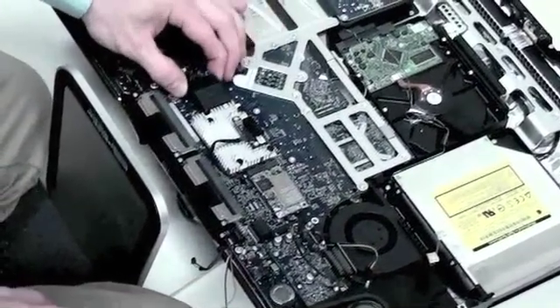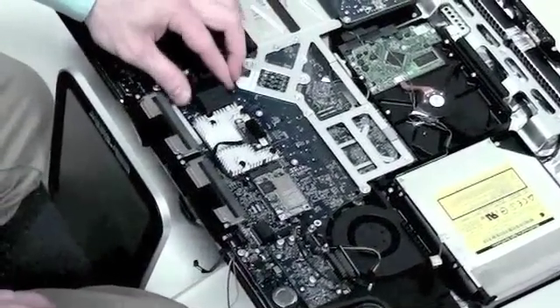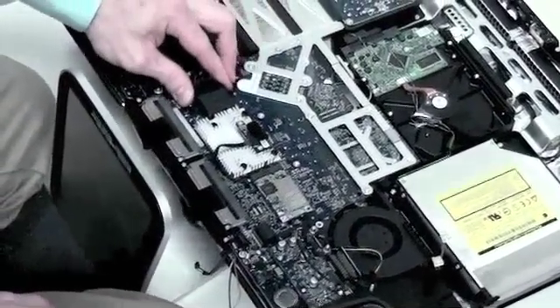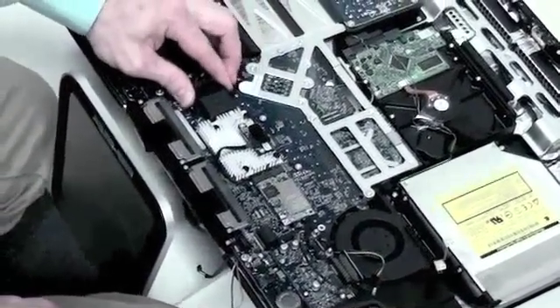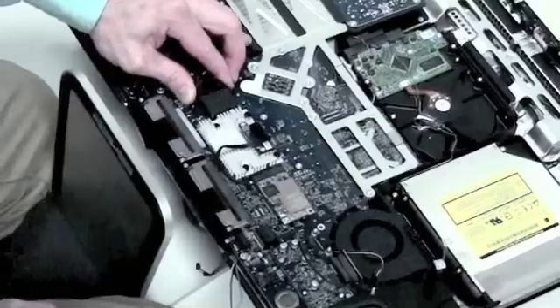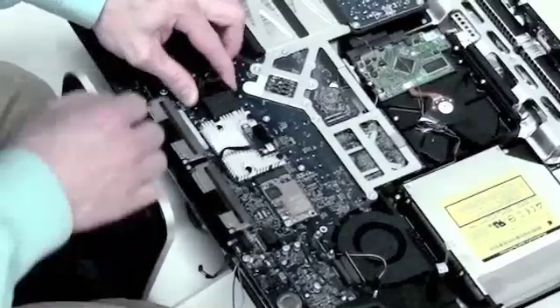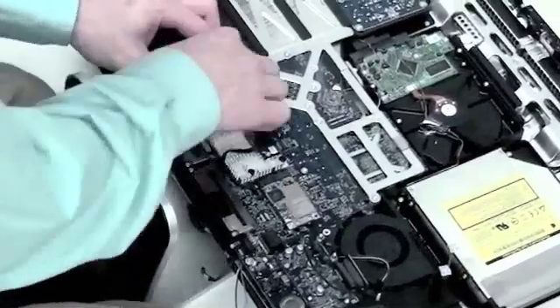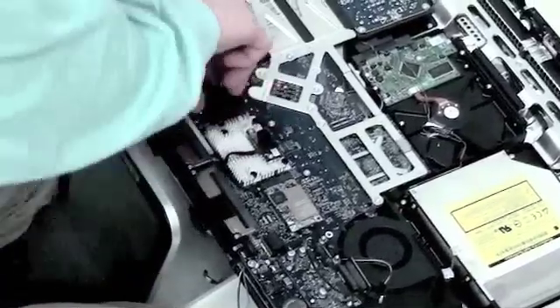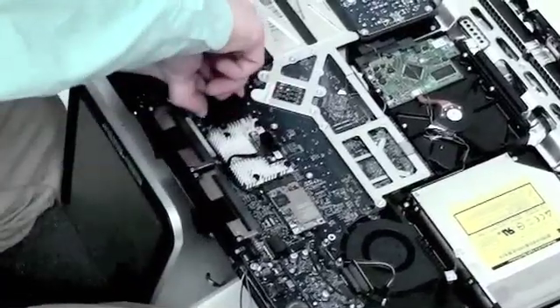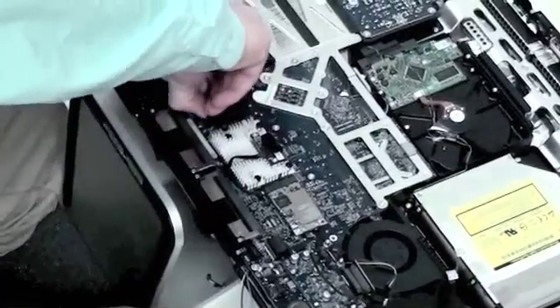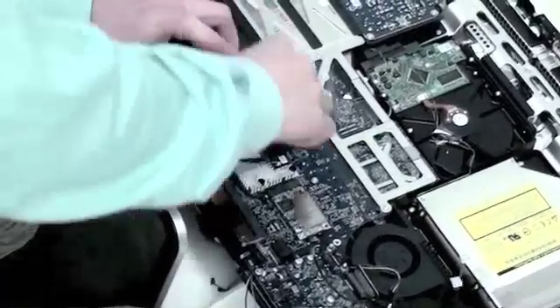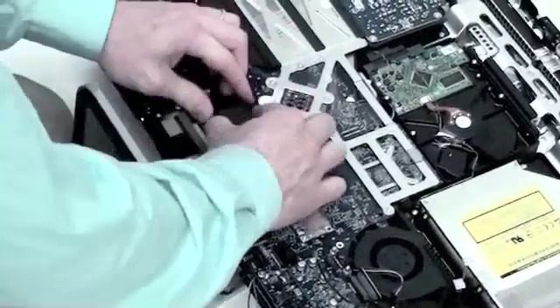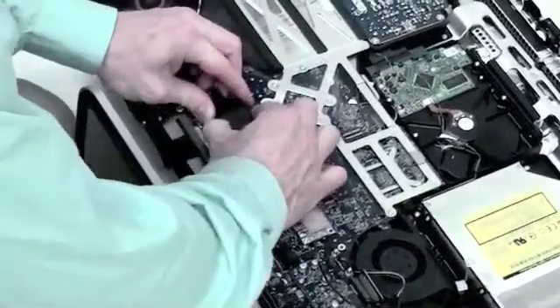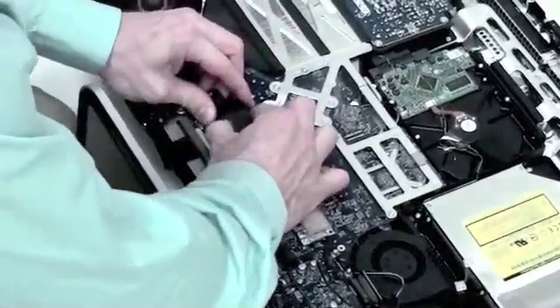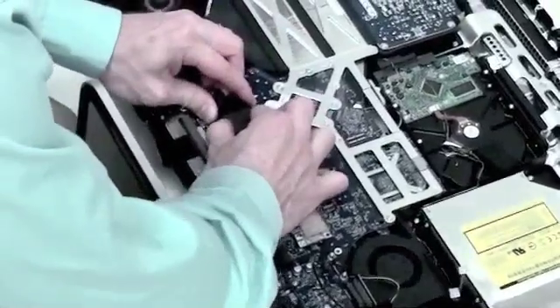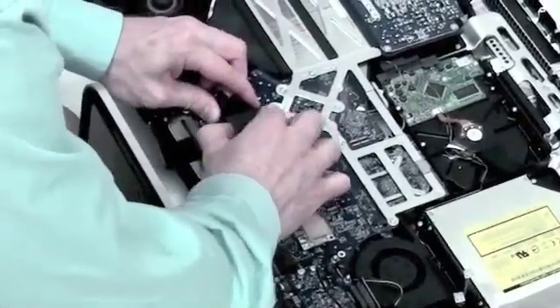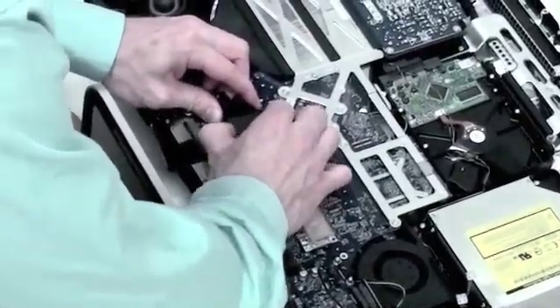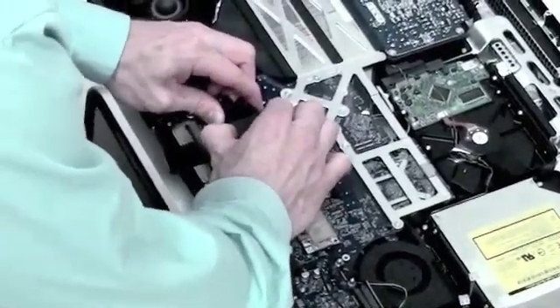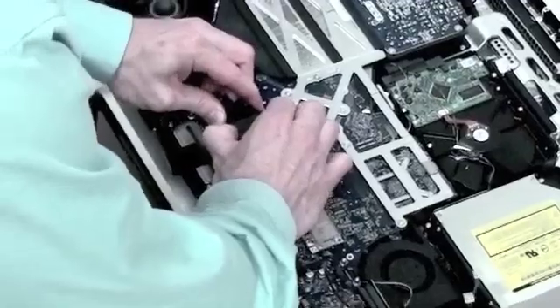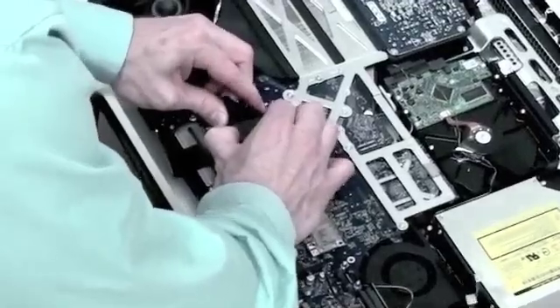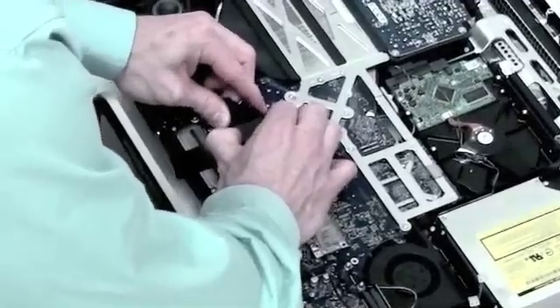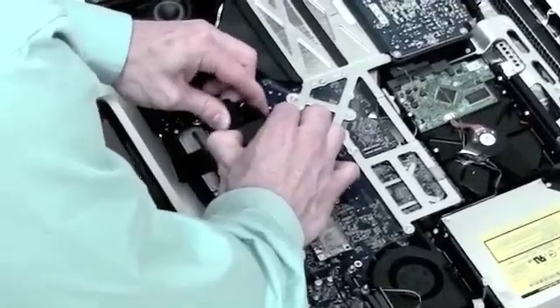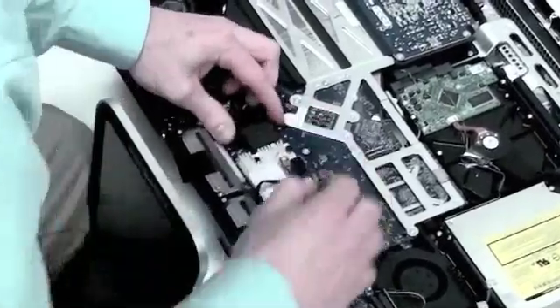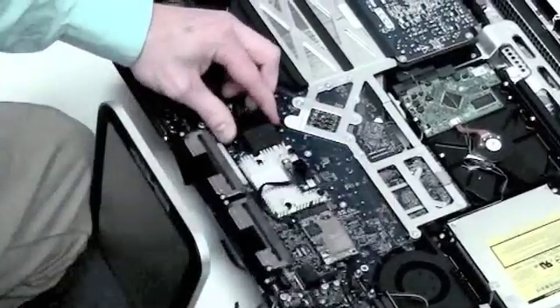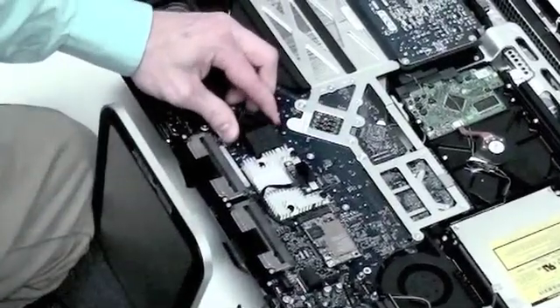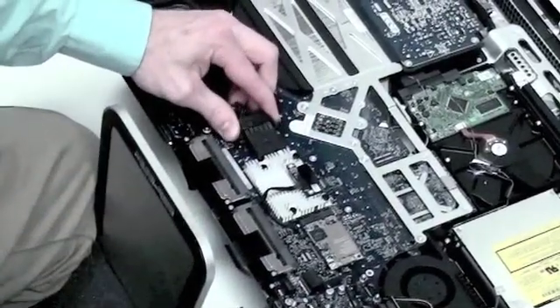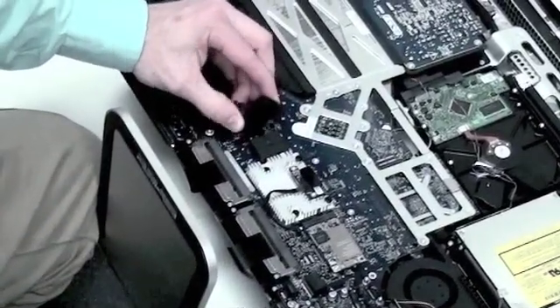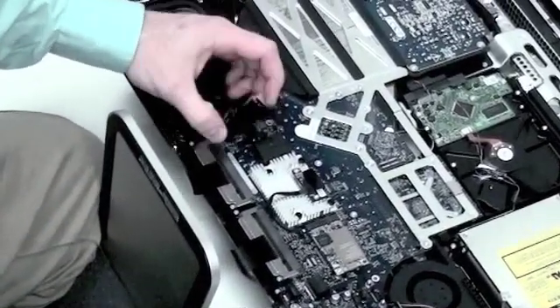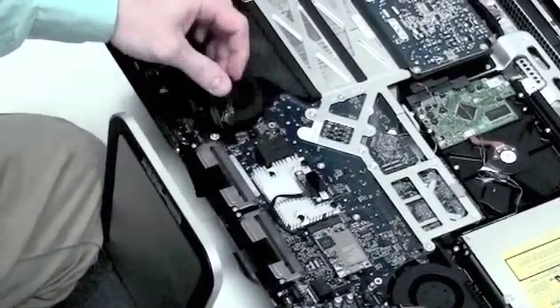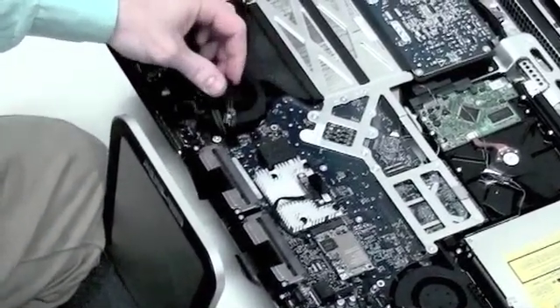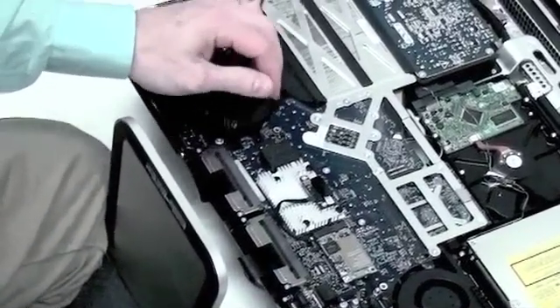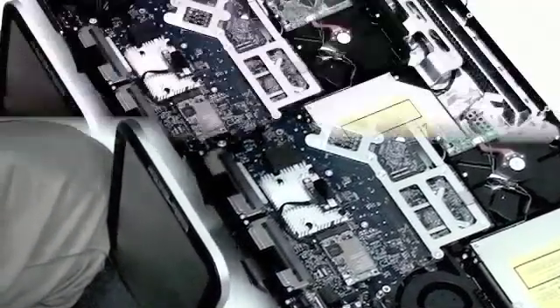Now to remove the power supply cable. It is quite difficult and can be the hardest cable to remove. There are two clips that lock it on both sides. Simply pinch that and slide it out.